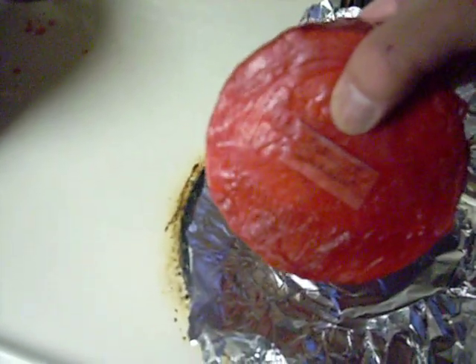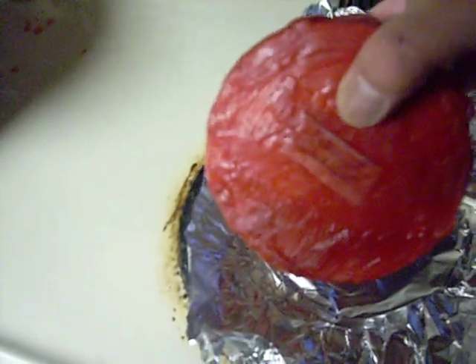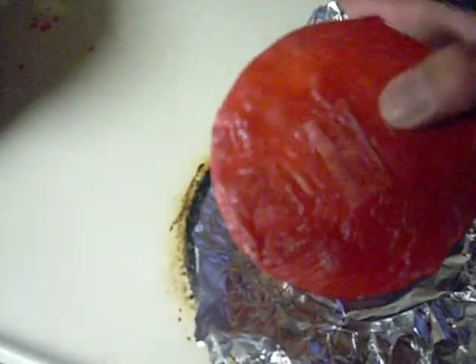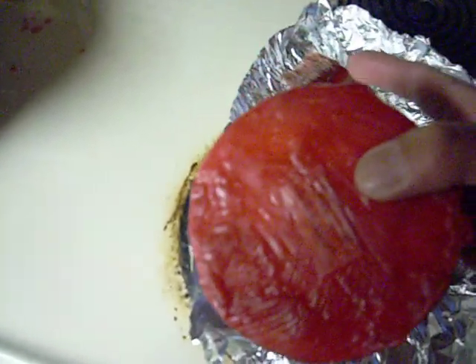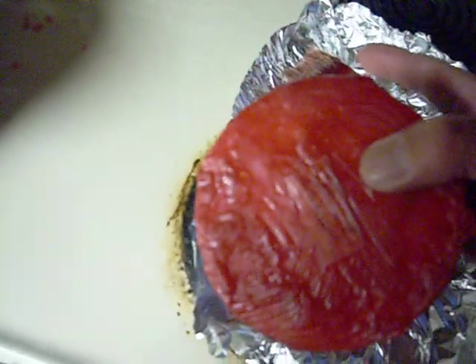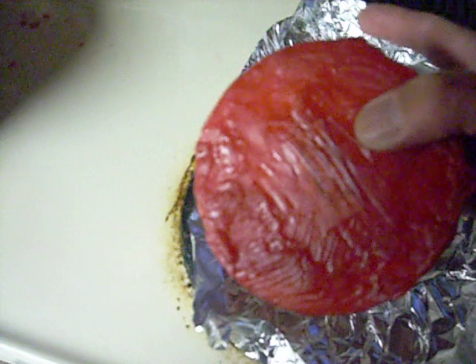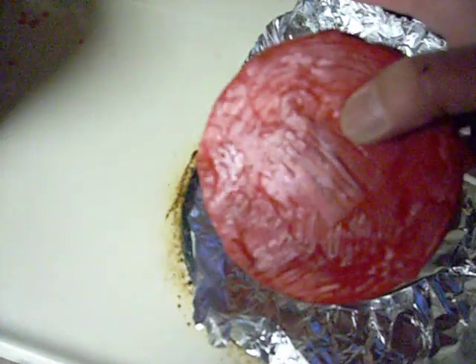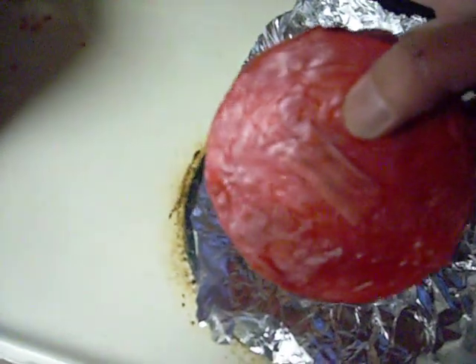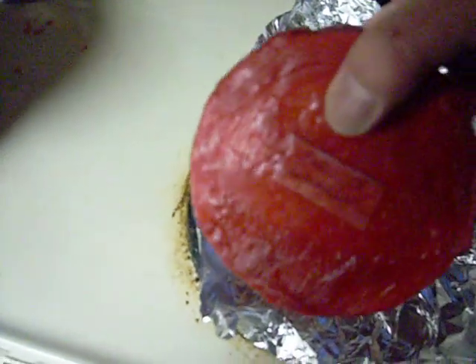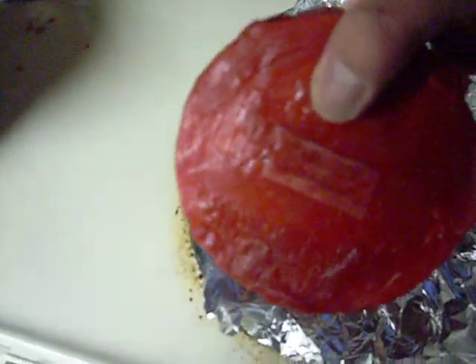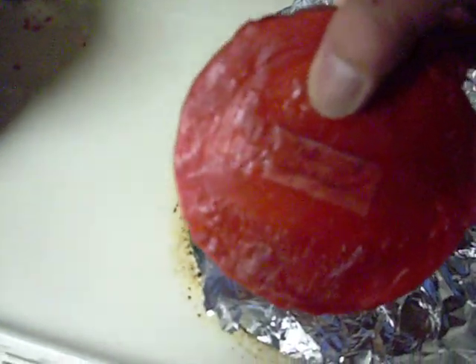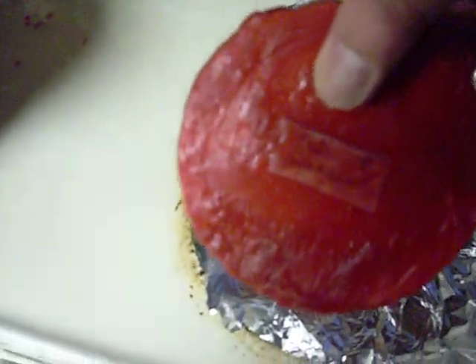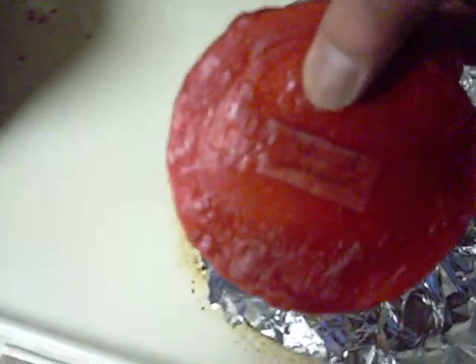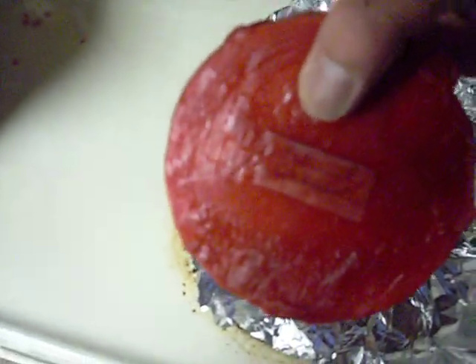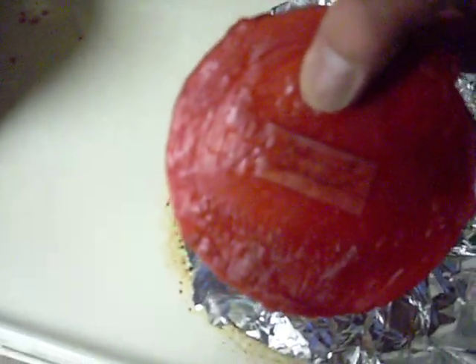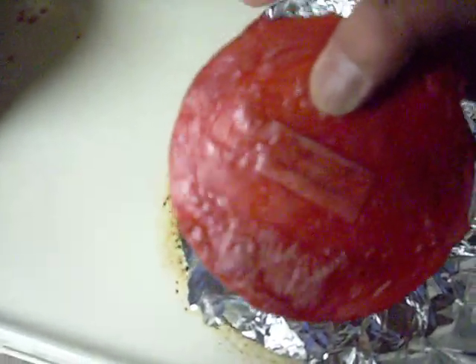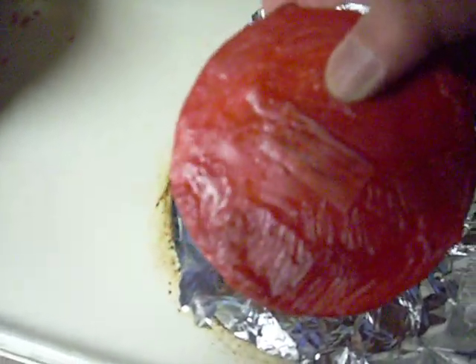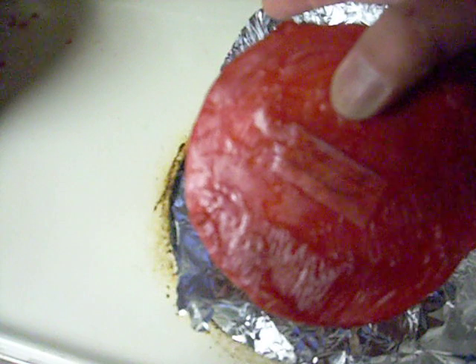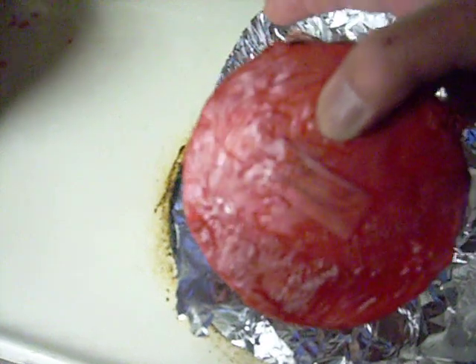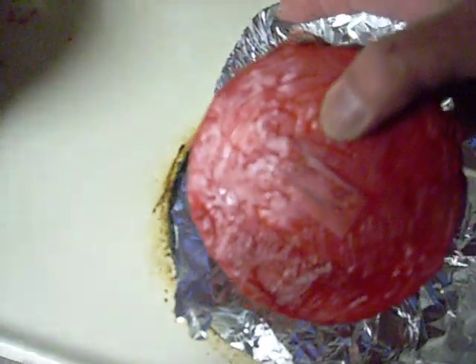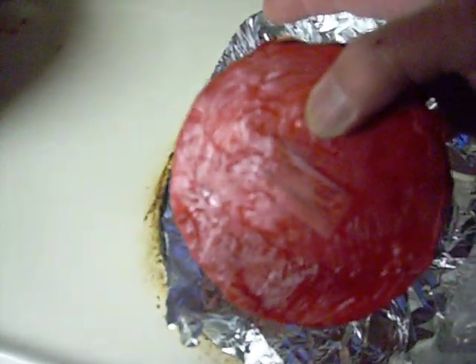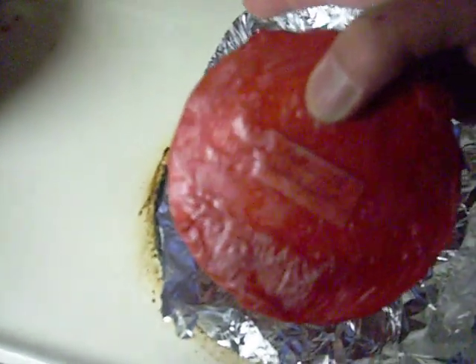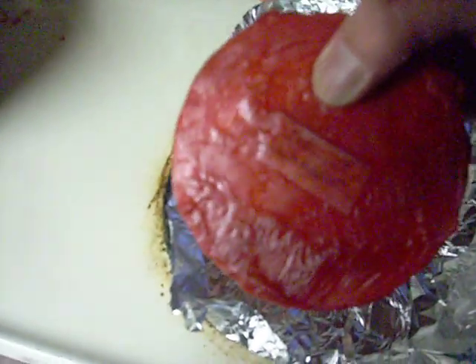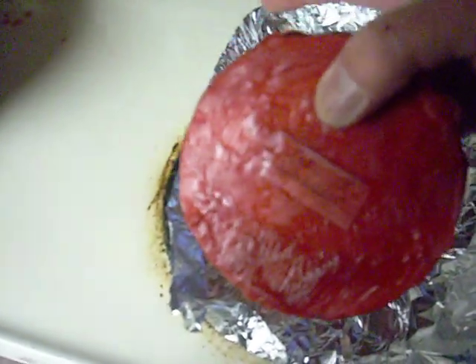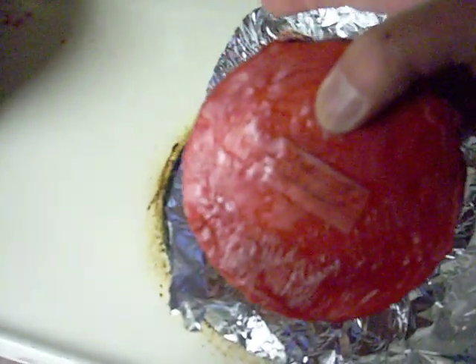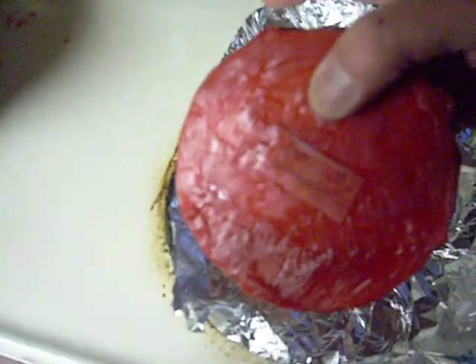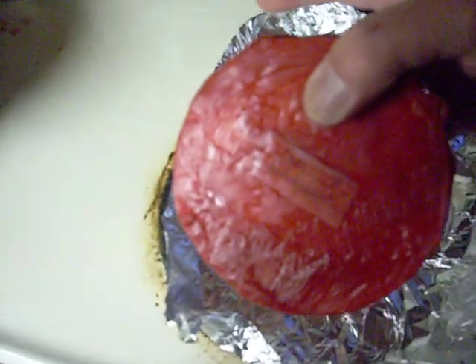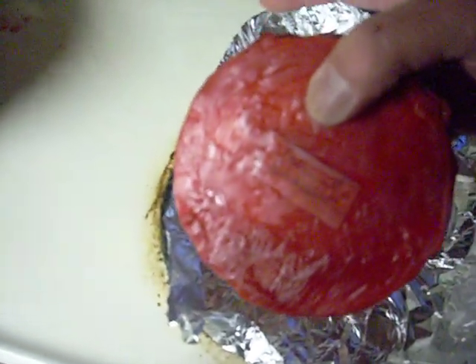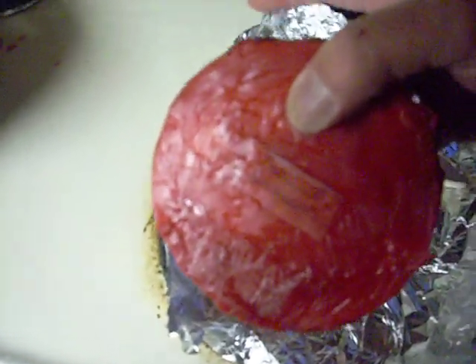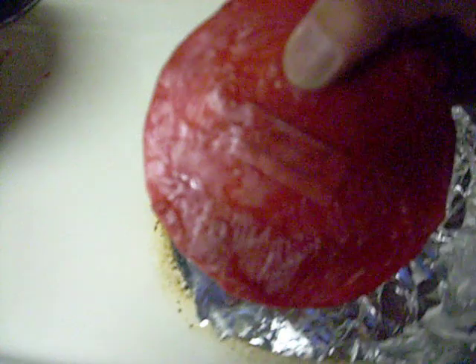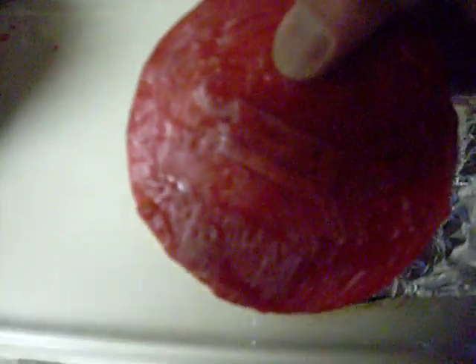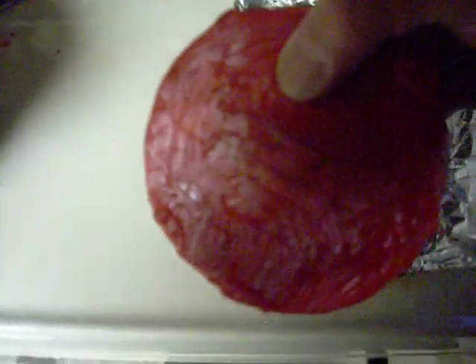It's waxed and ready to go into the aging process. It's been a lot of work. The bad thing is I have to wait at least two months before I can try it out.